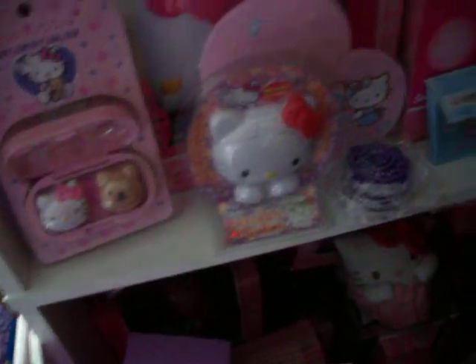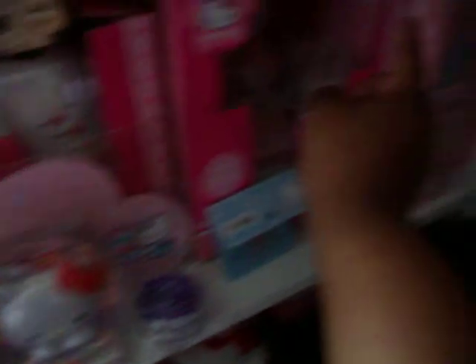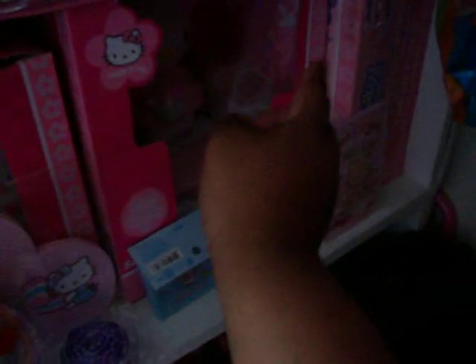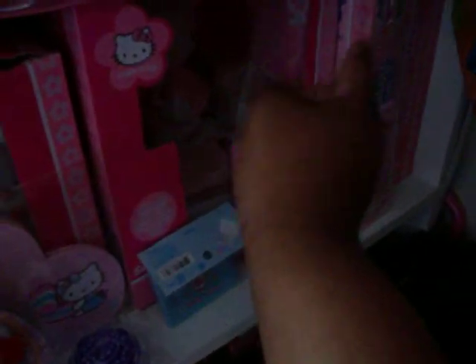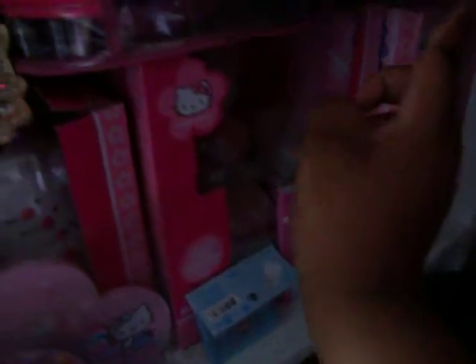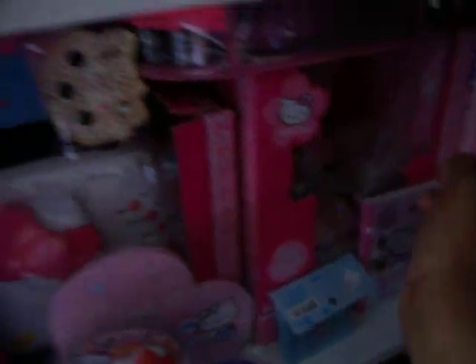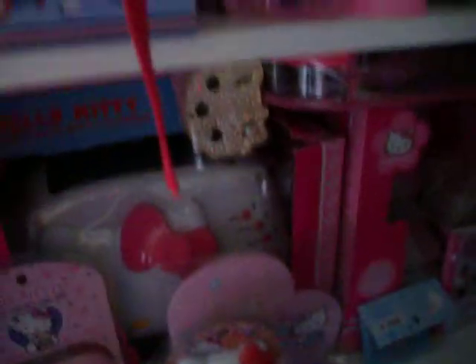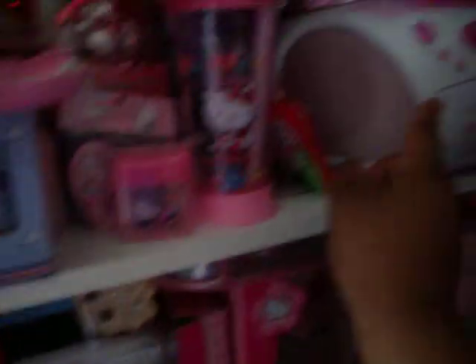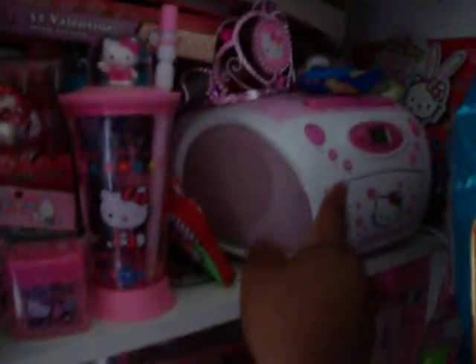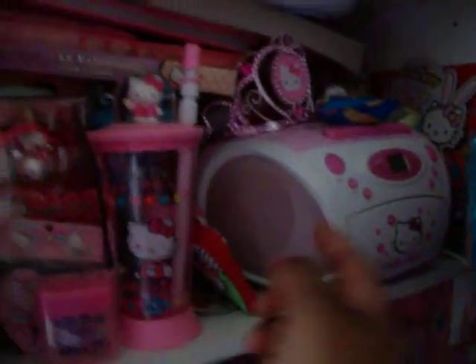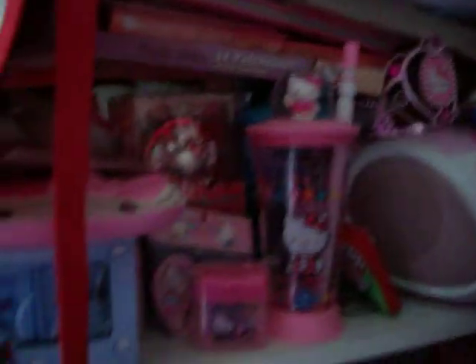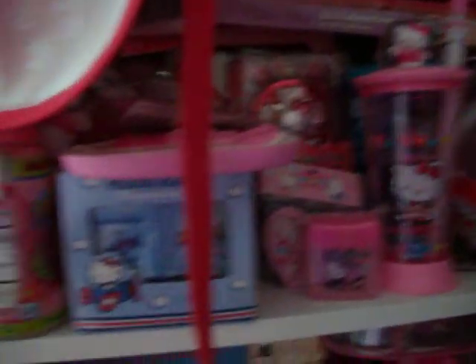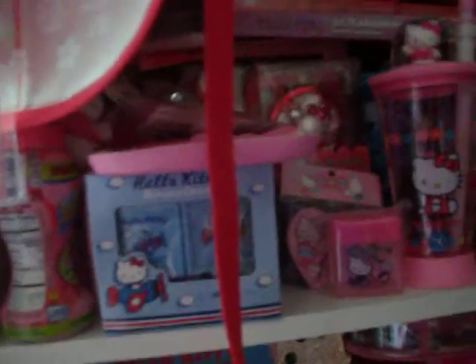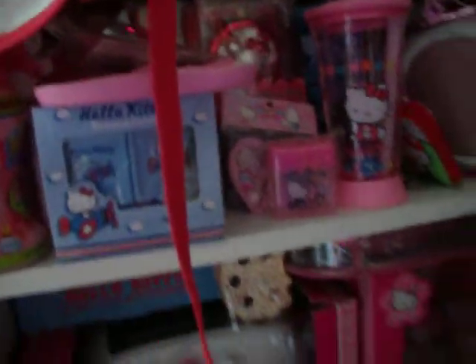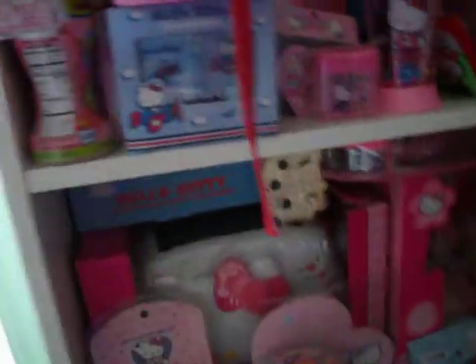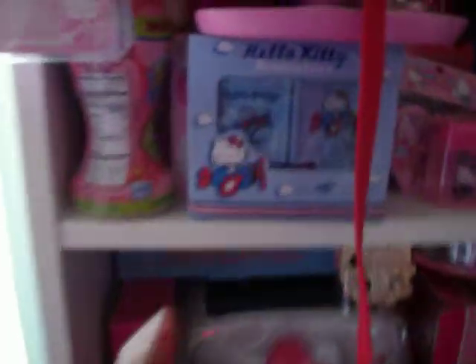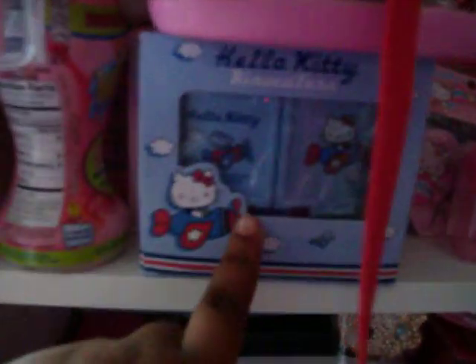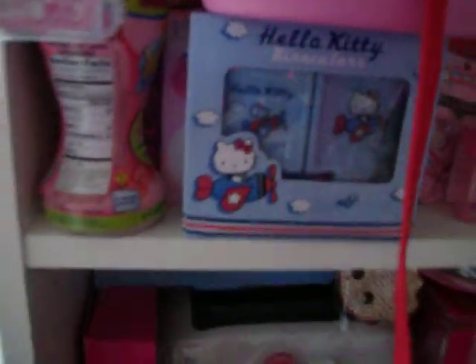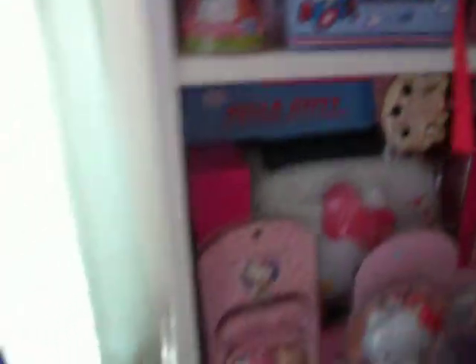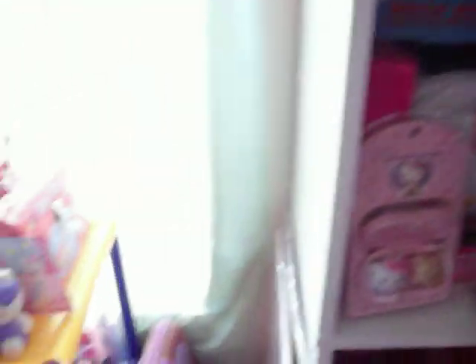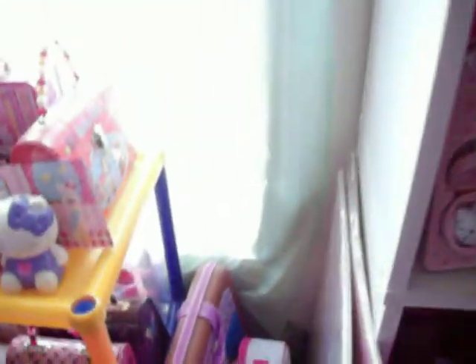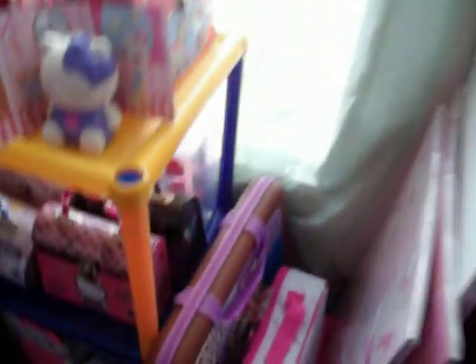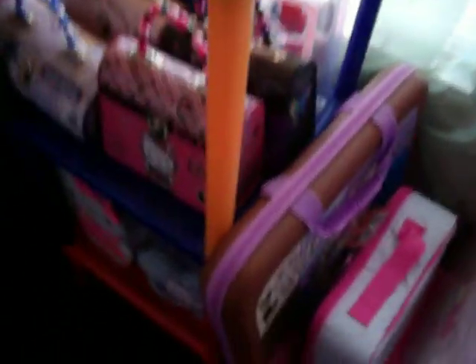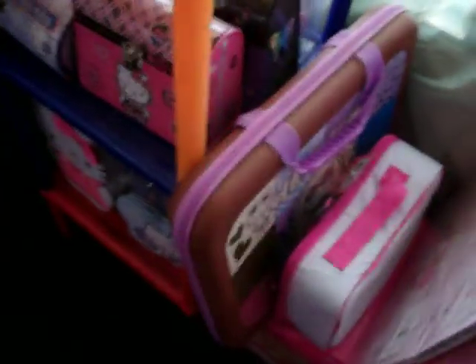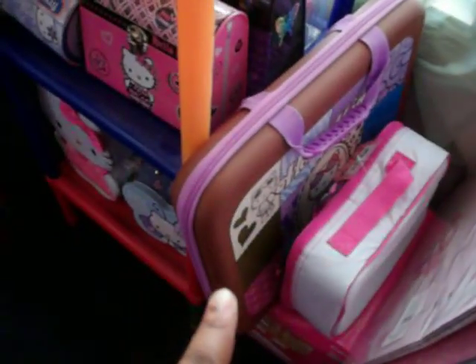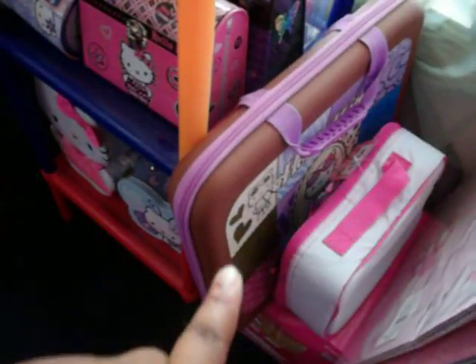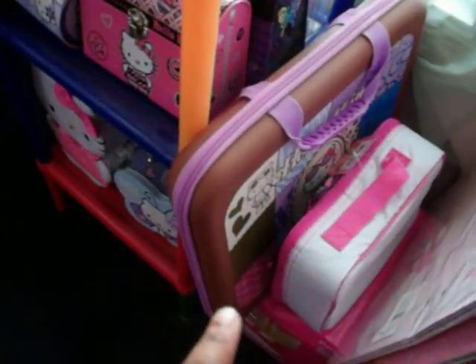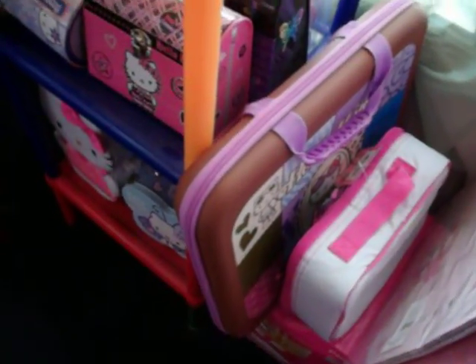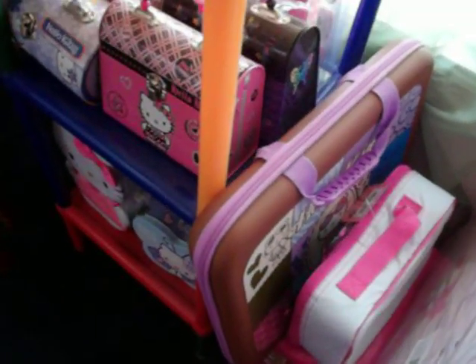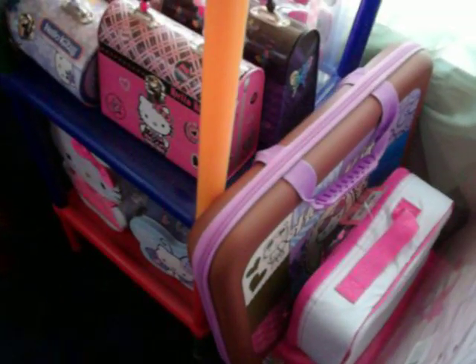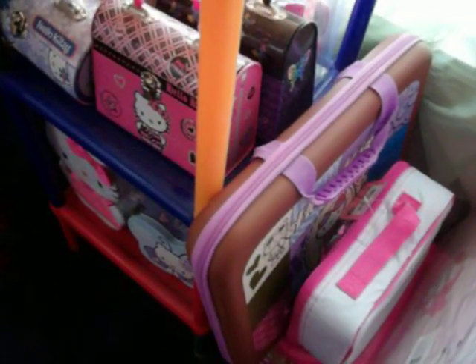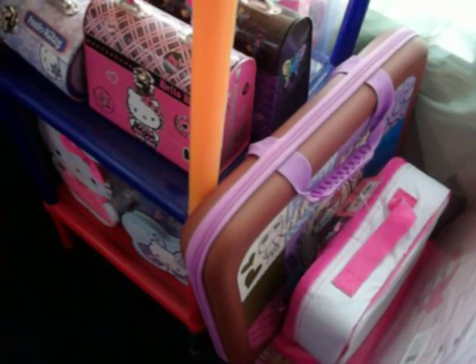Over here I have games and another puzzle, my radio, binoculars, and here is my Hello Kitty laptop carrying case.